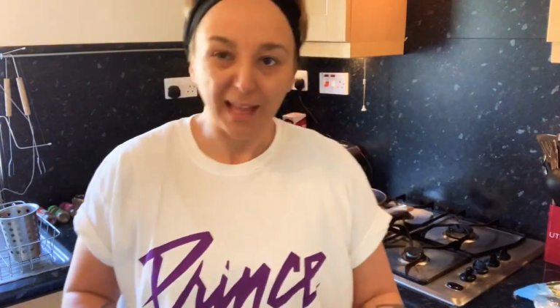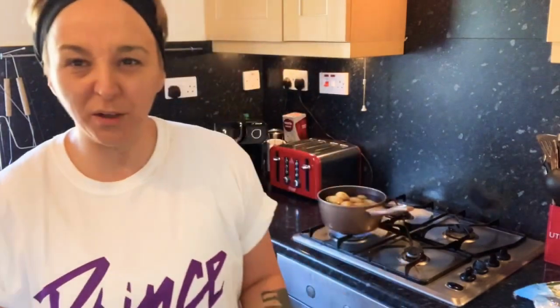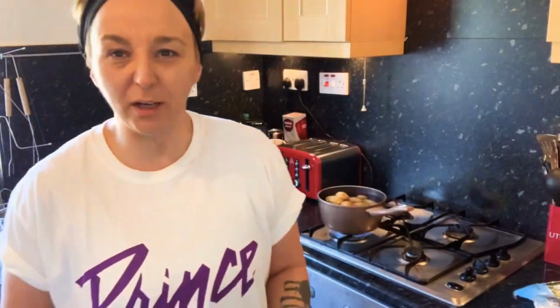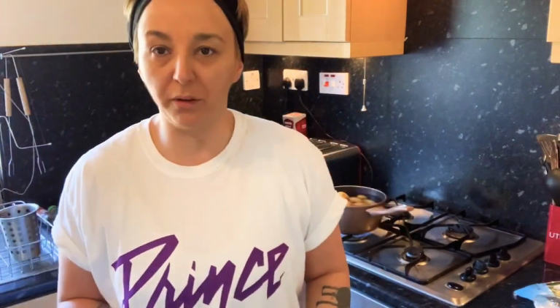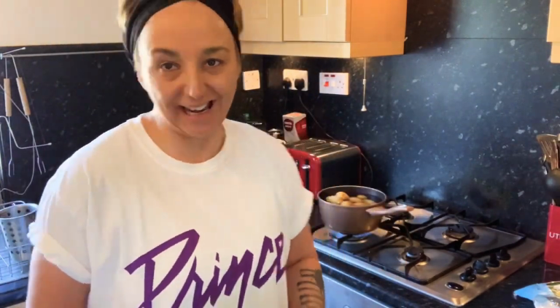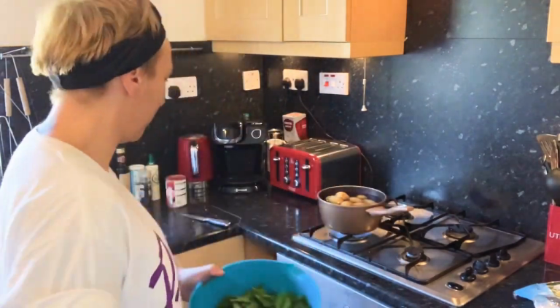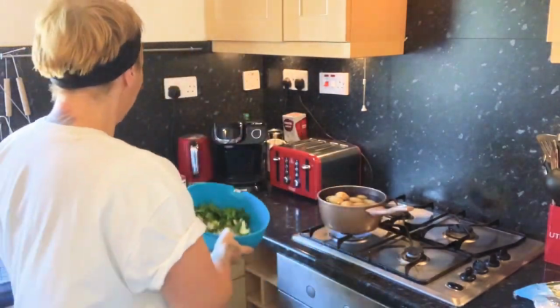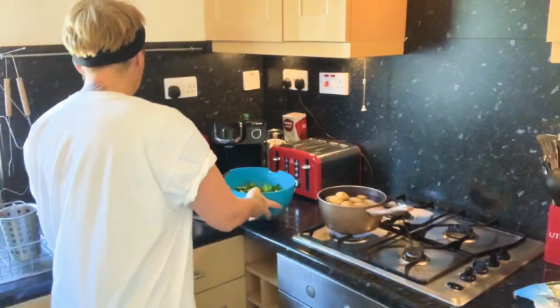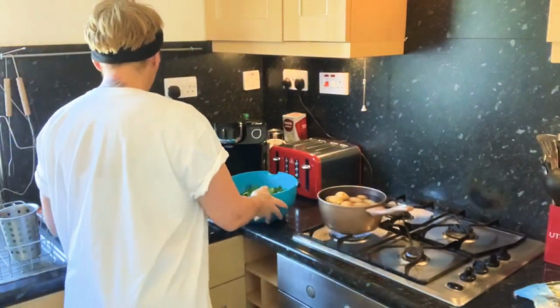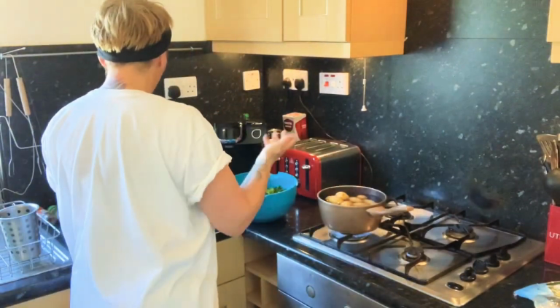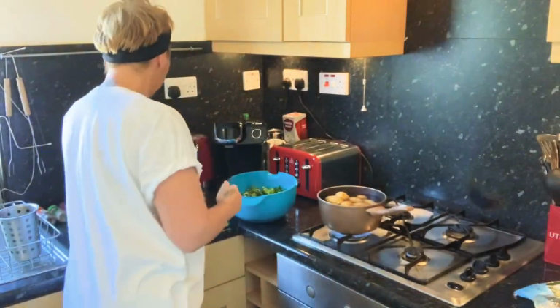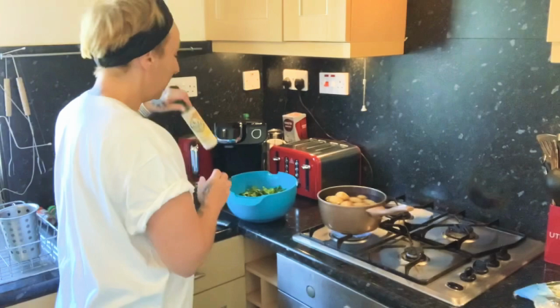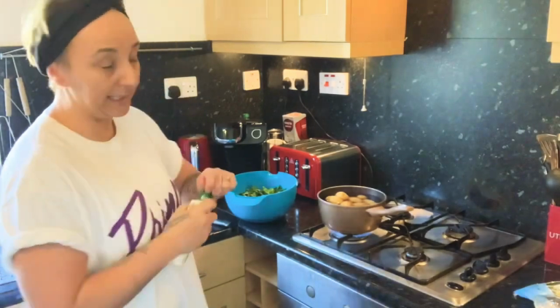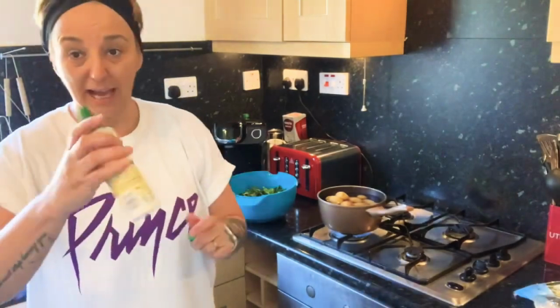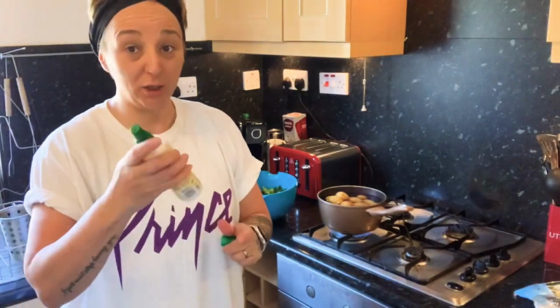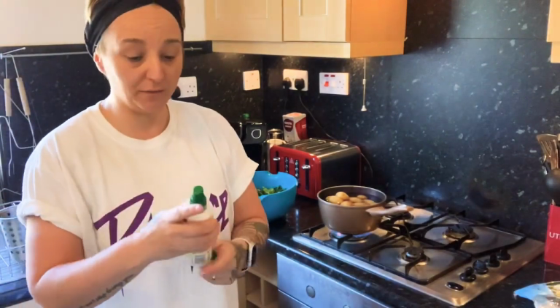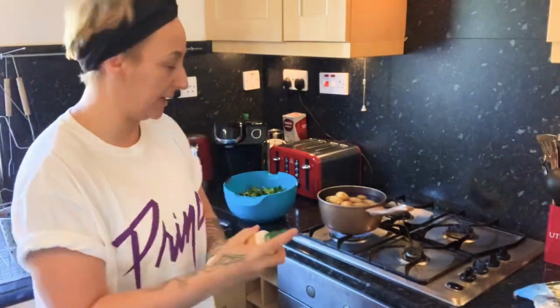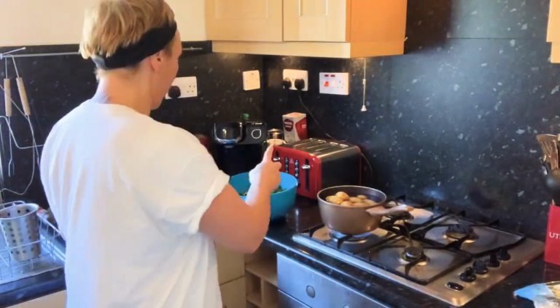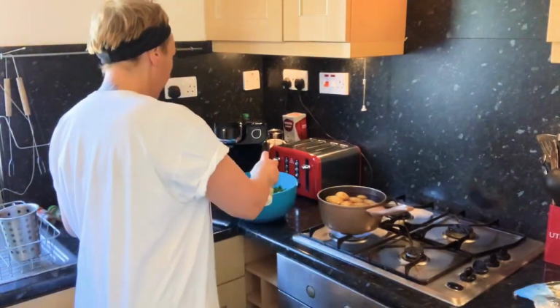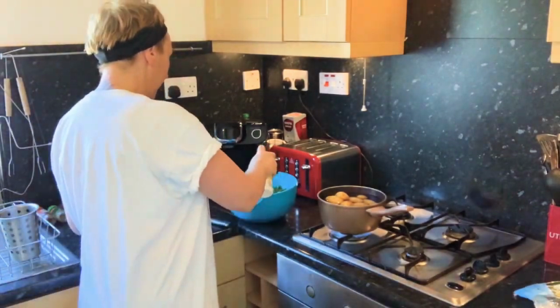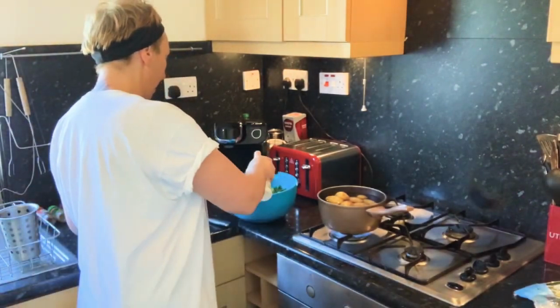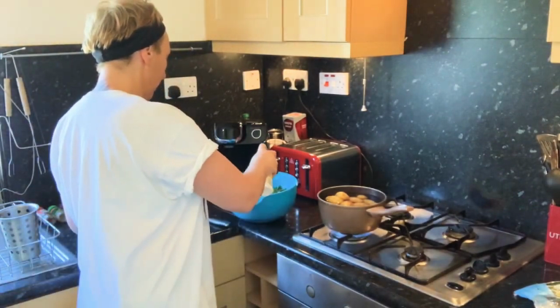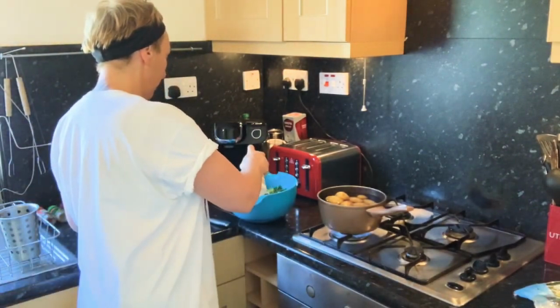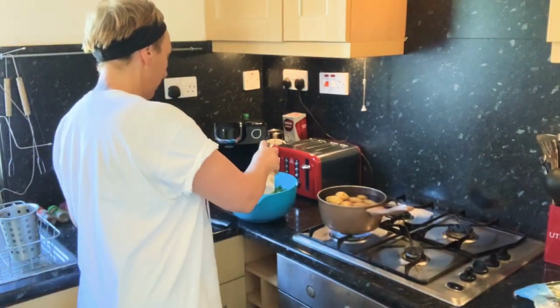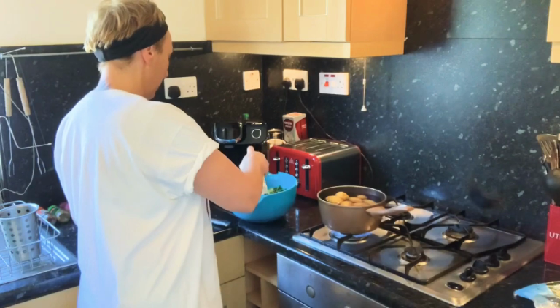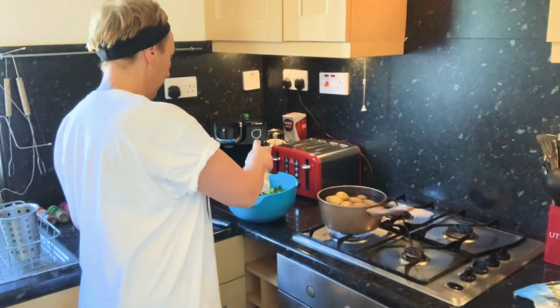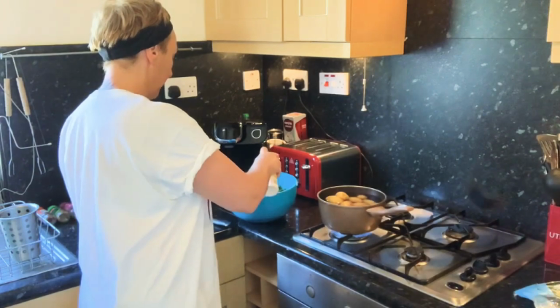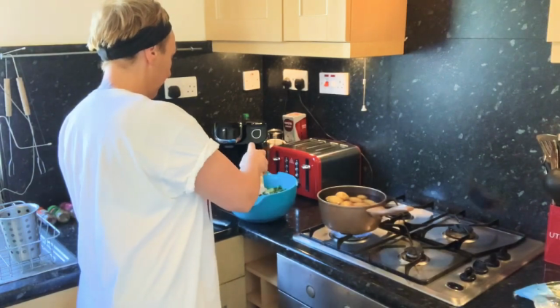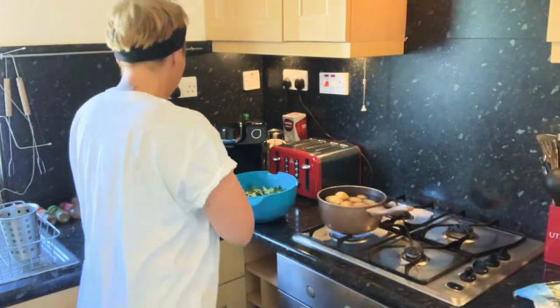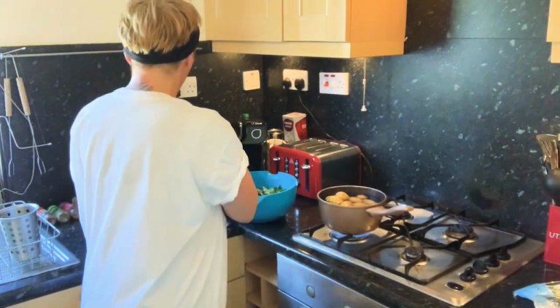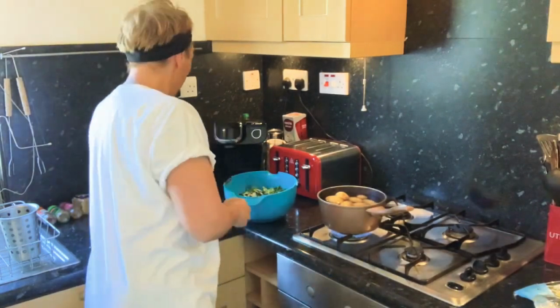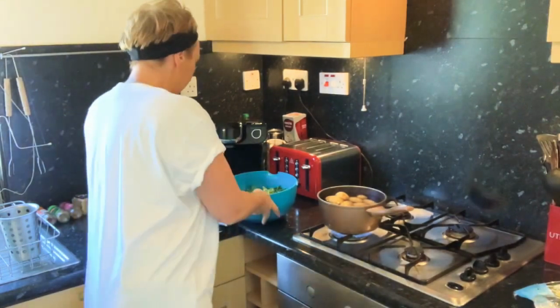I only really cook with Fry Light, but if you like to use oil, you can. I'm only going to use a few sprays because you don't need a lot. Just a few sprays in there.